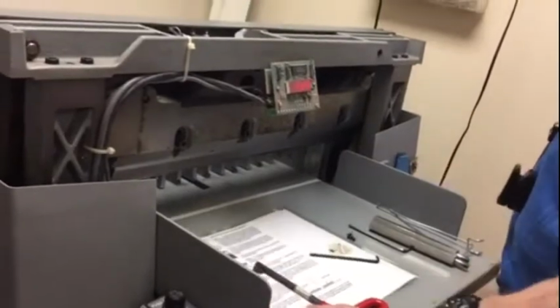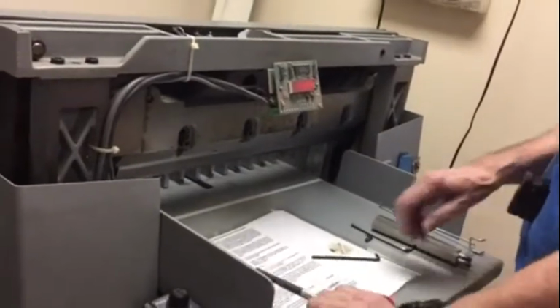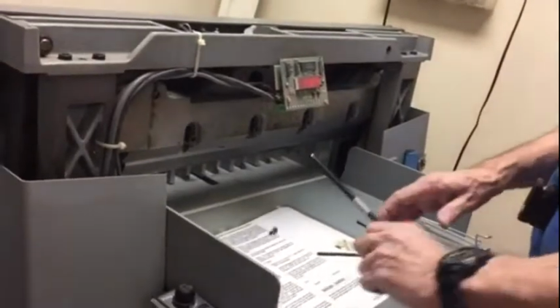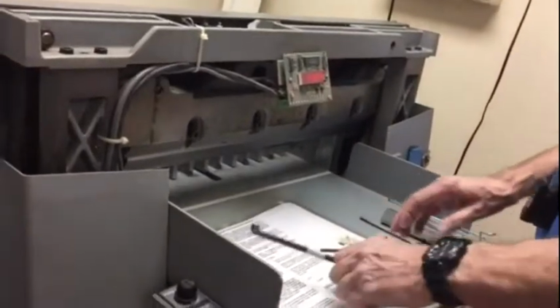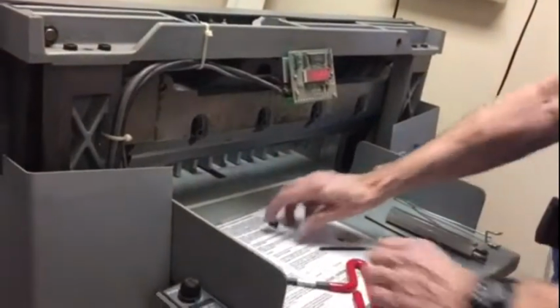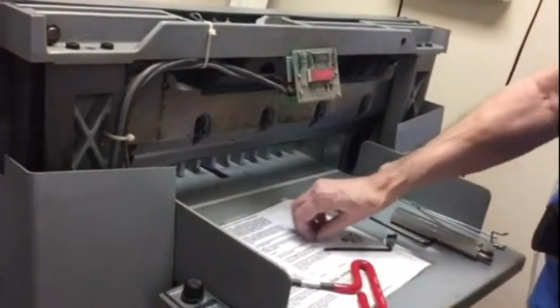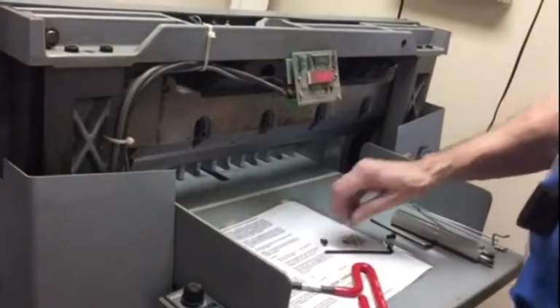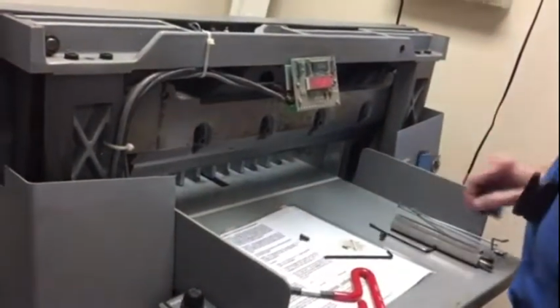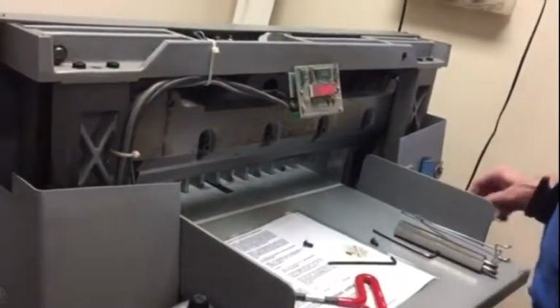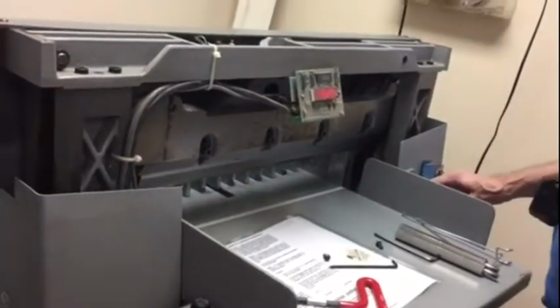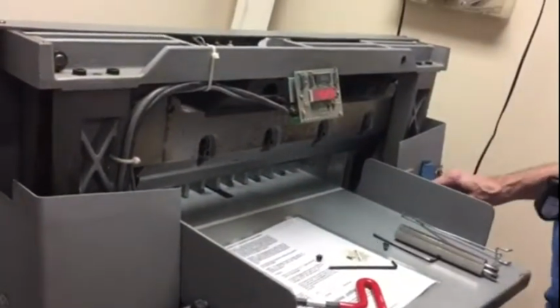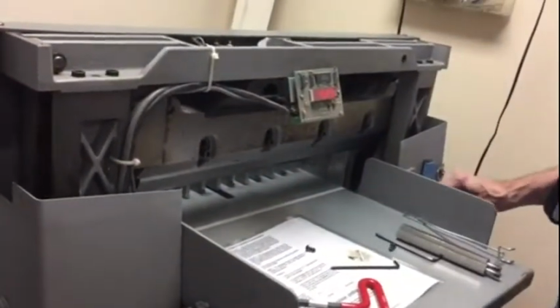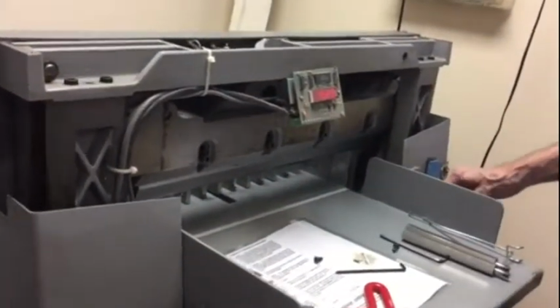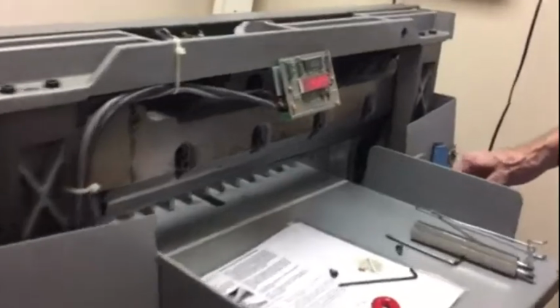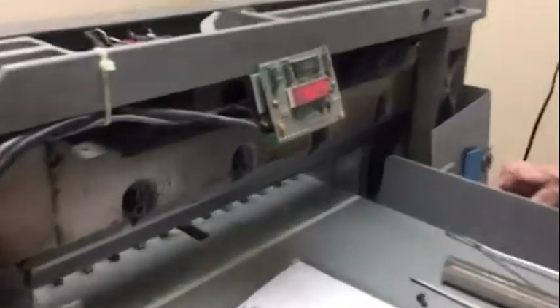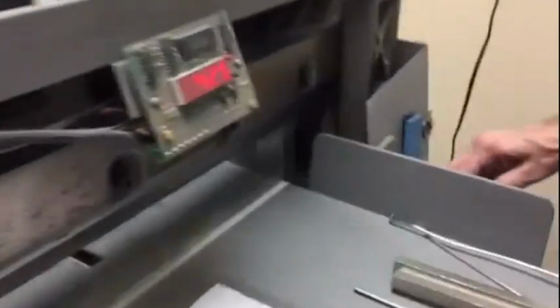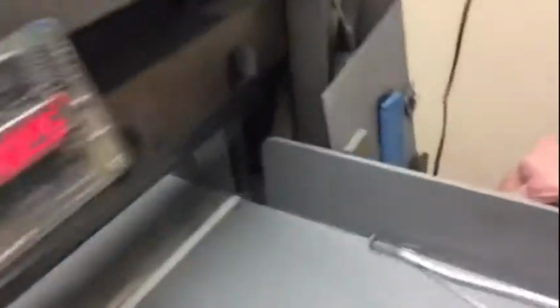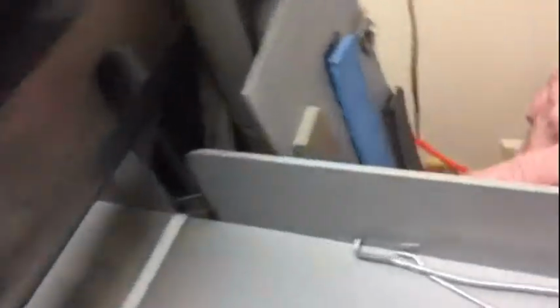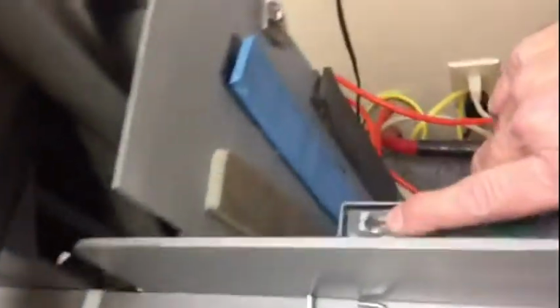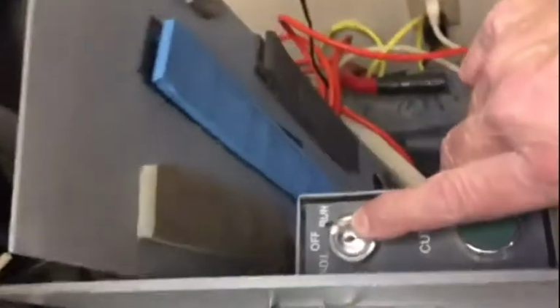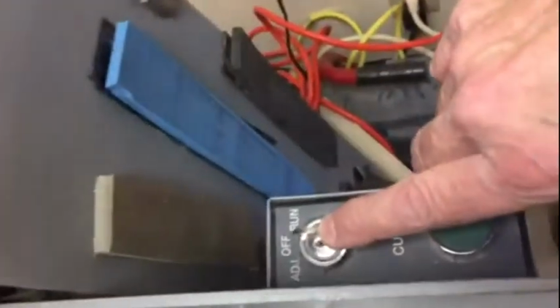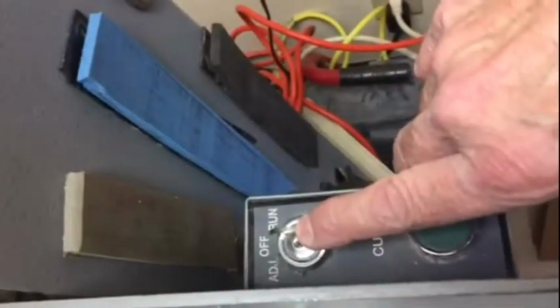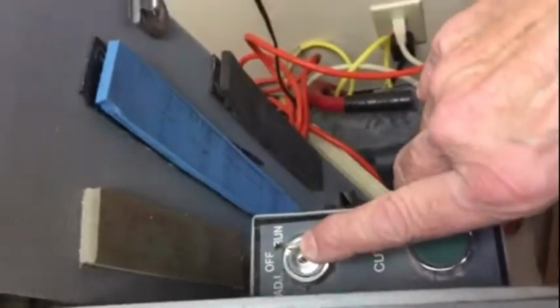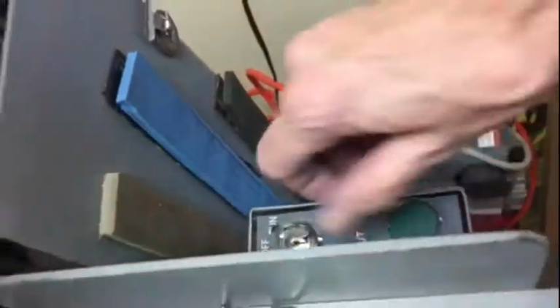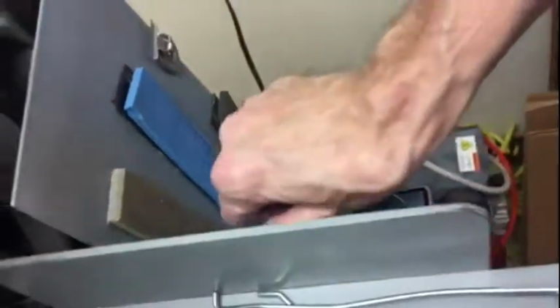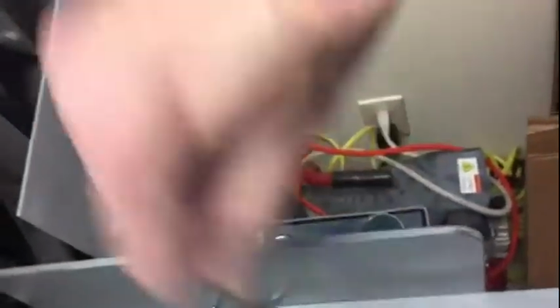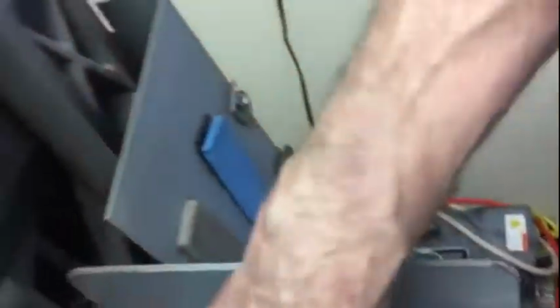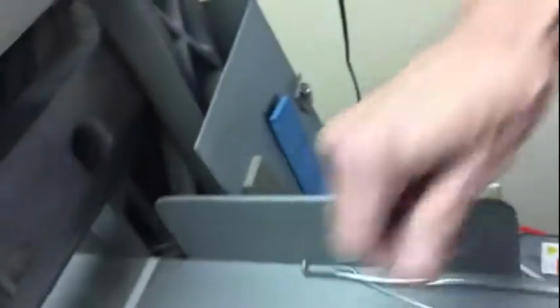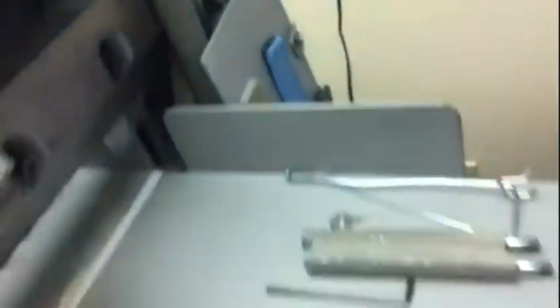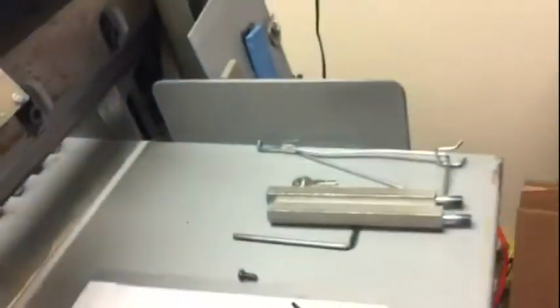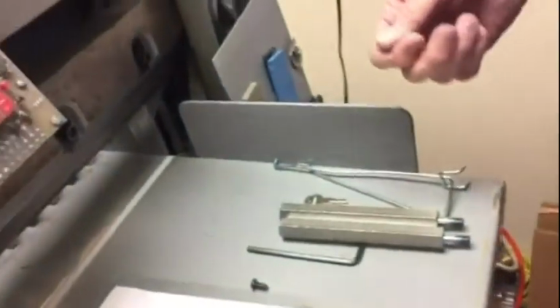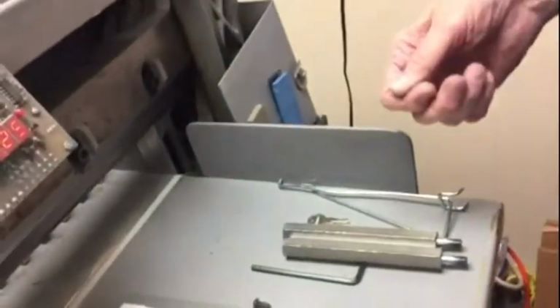Okay. What you do now is, you turn it to off. Turn it to off. I'm supposed to take the key out and unplug it, but I usually don't.